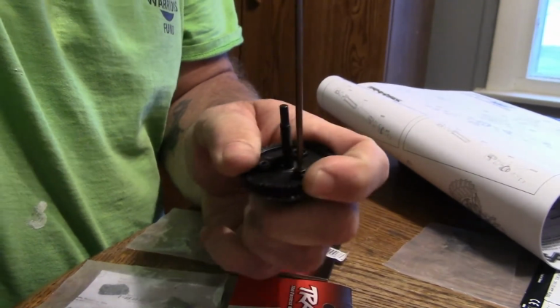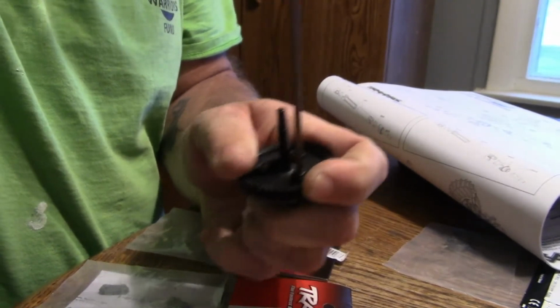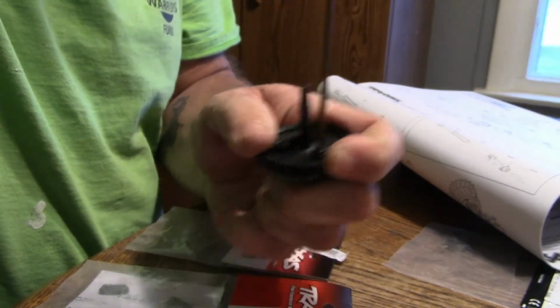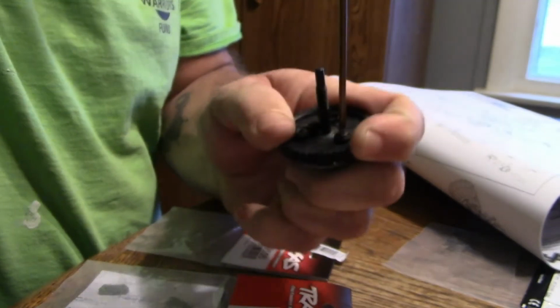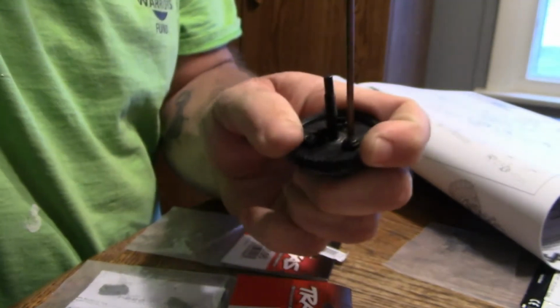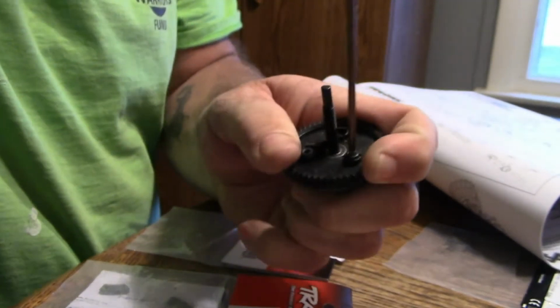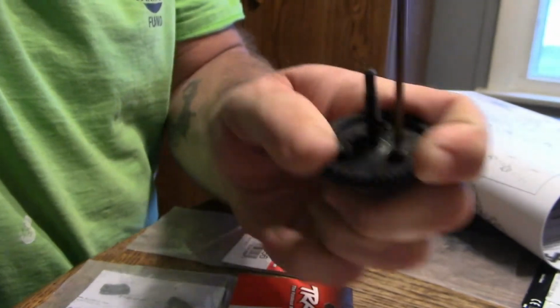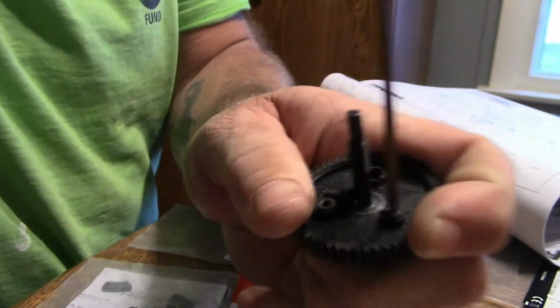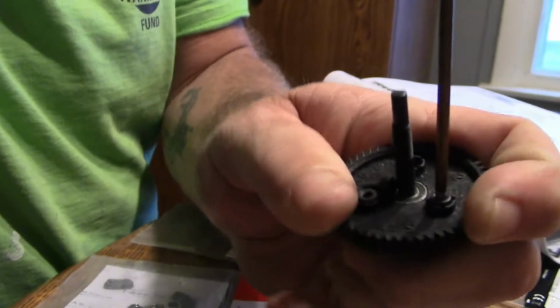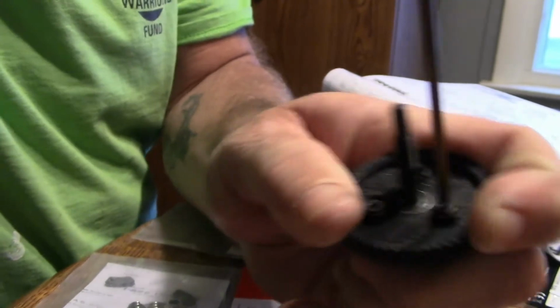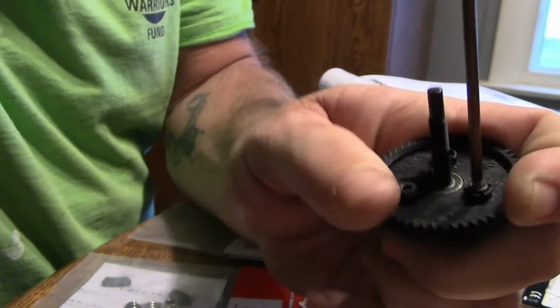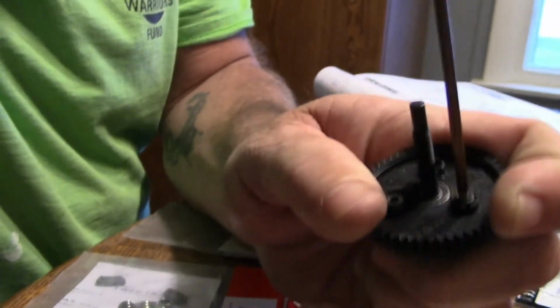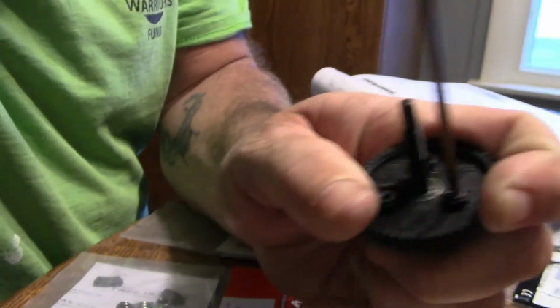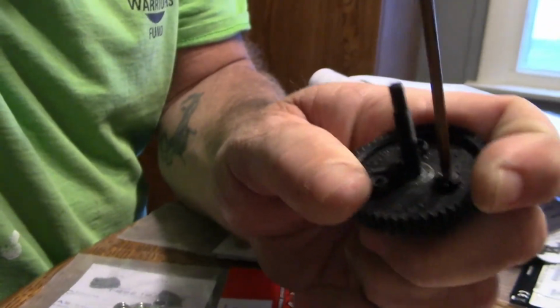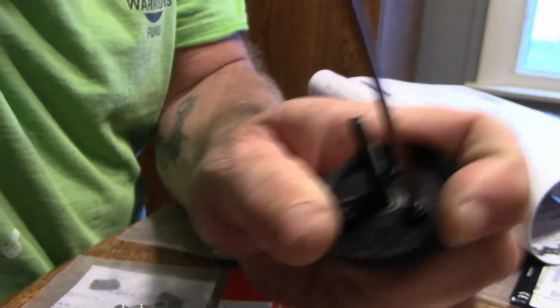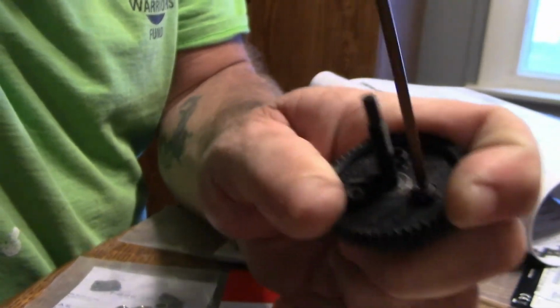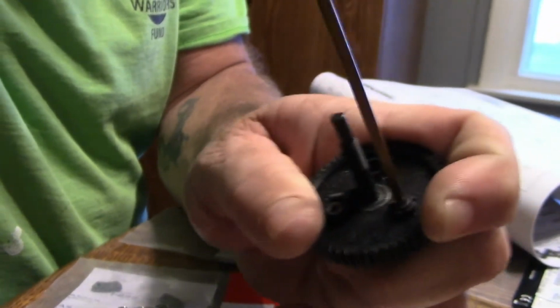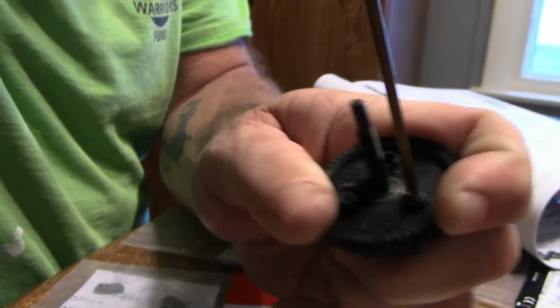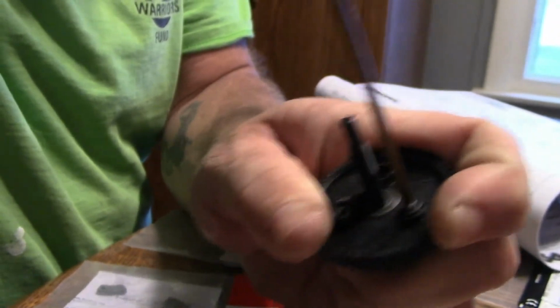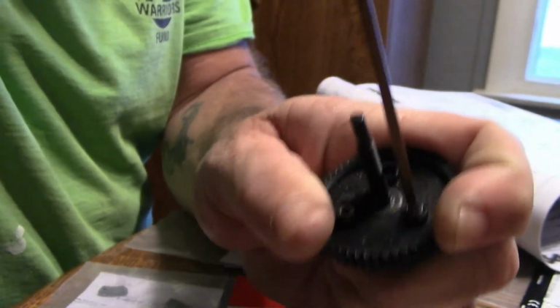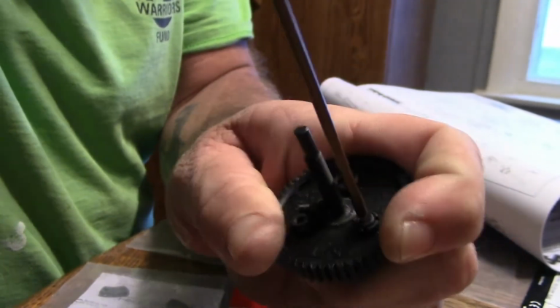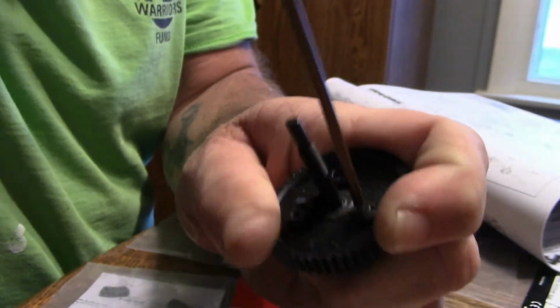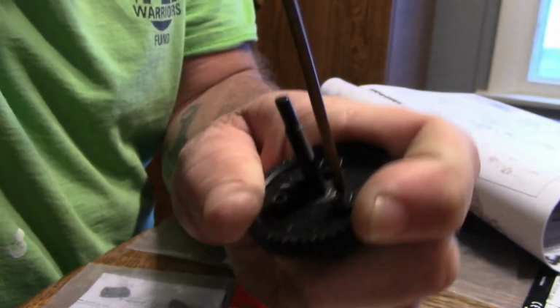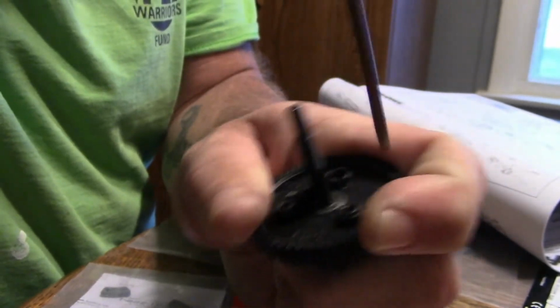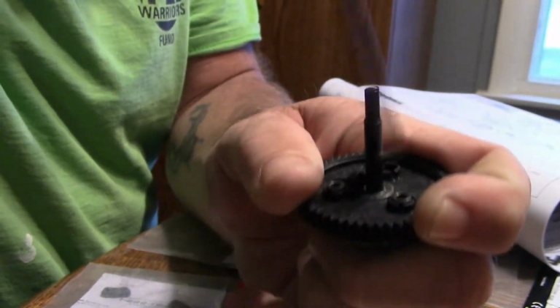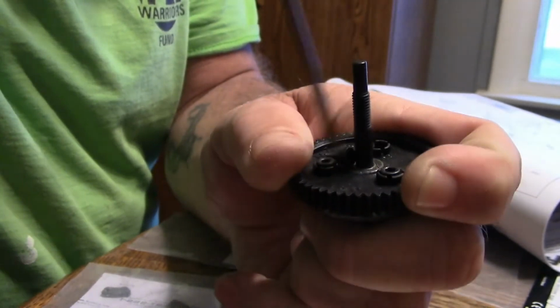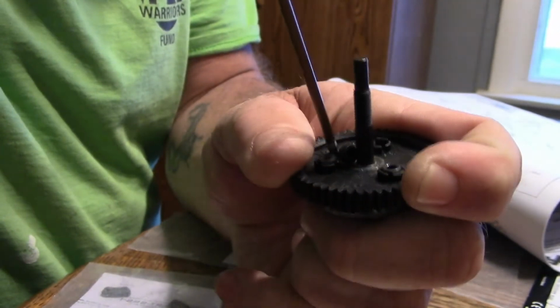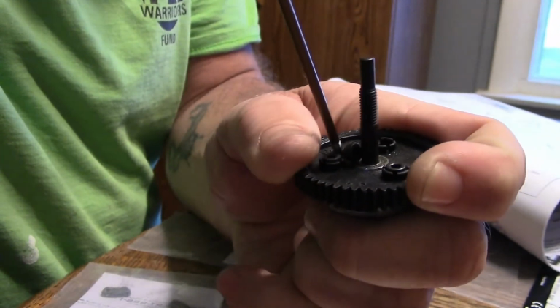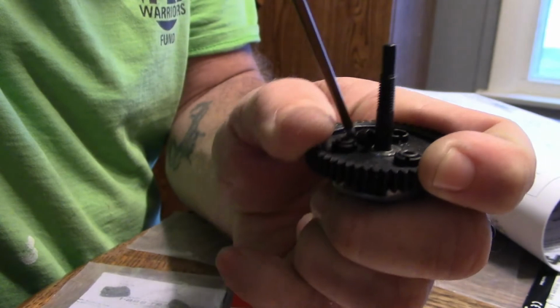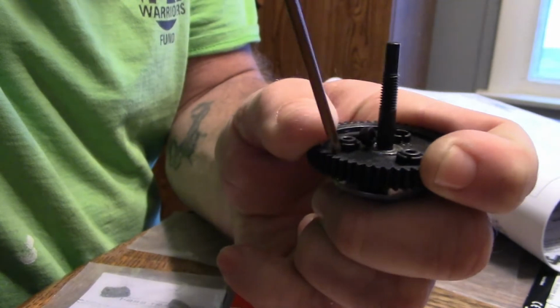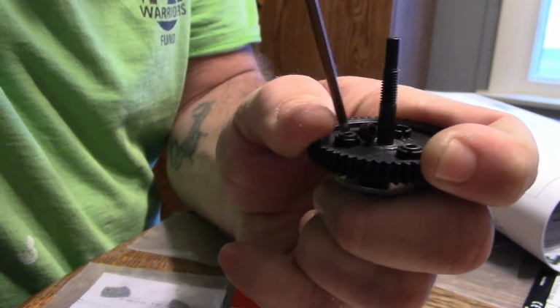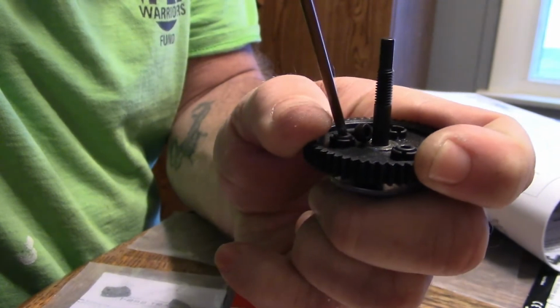You do not need thread locker on this - I've never had a problem with it. Just tighten them down good.